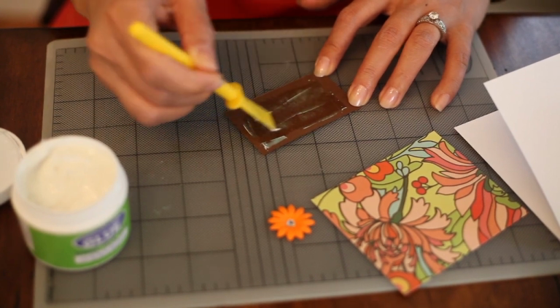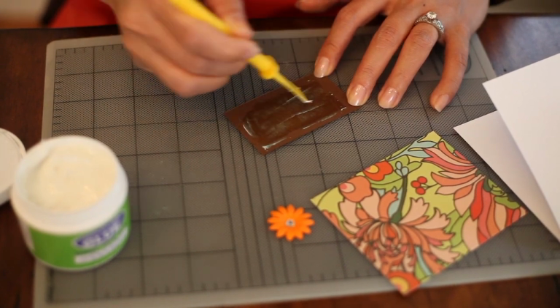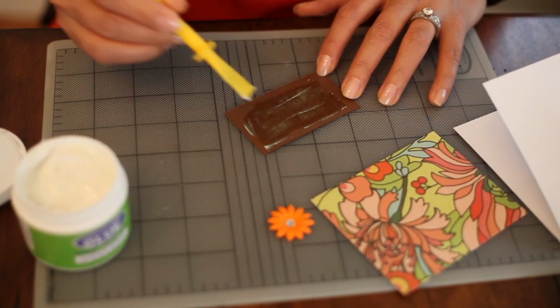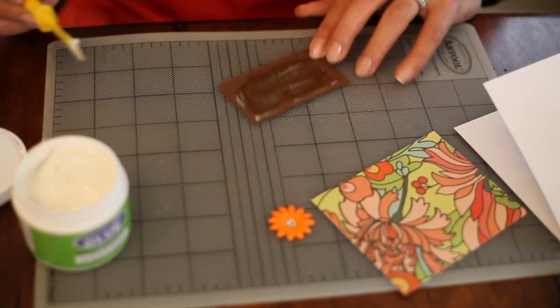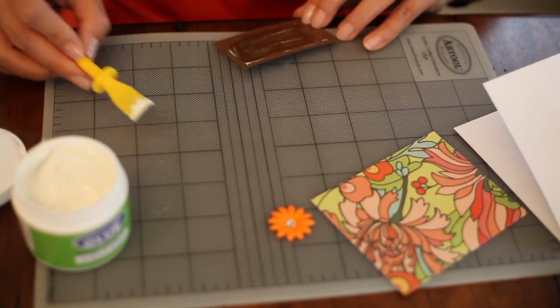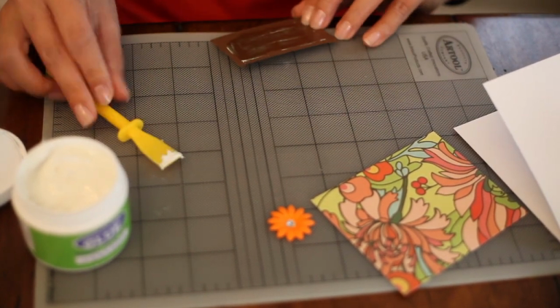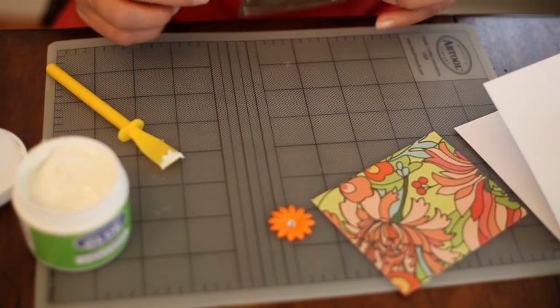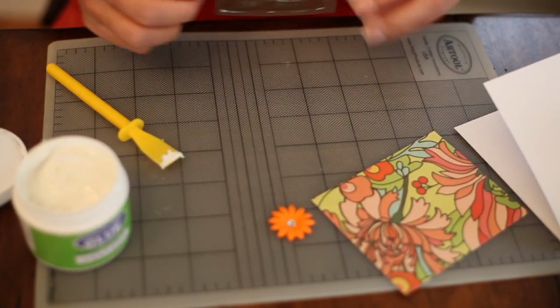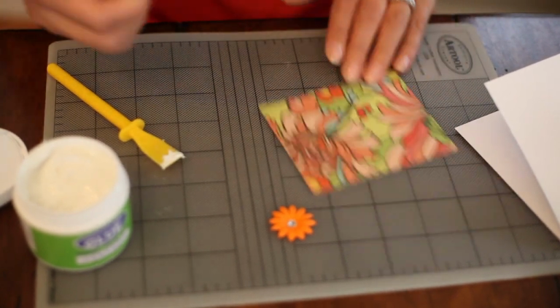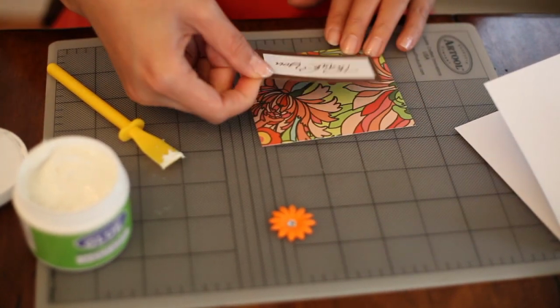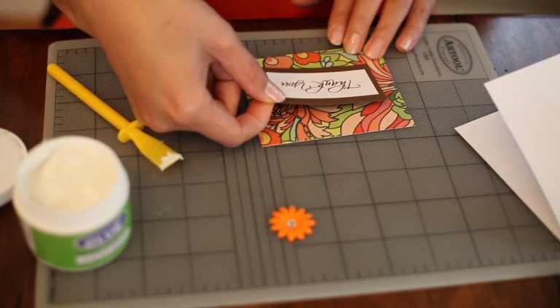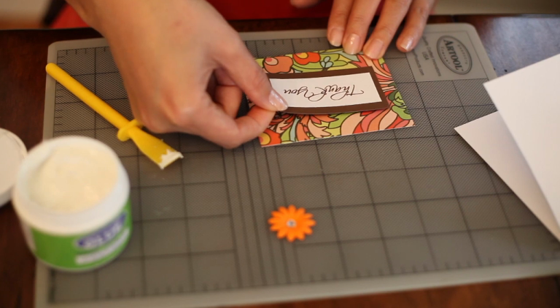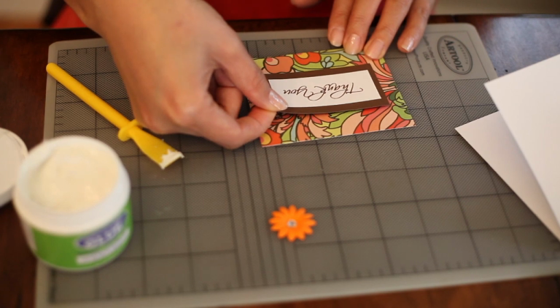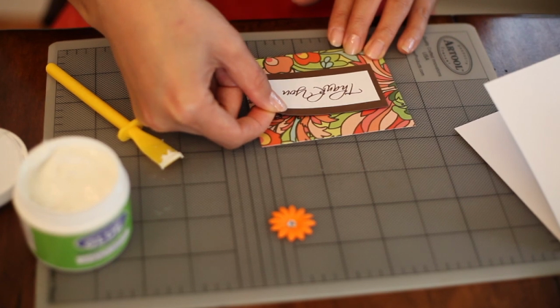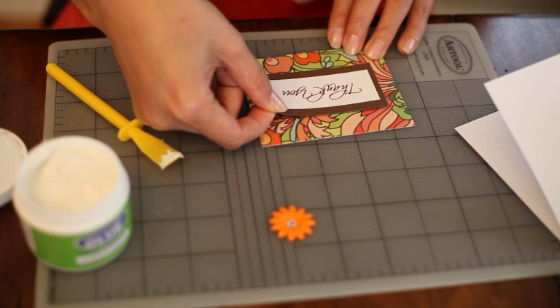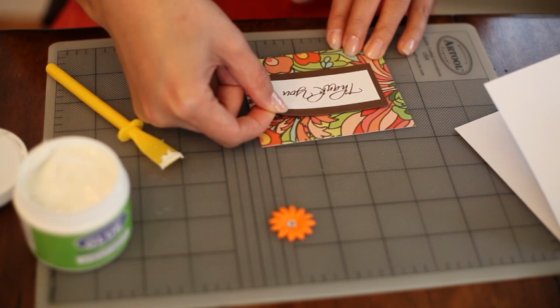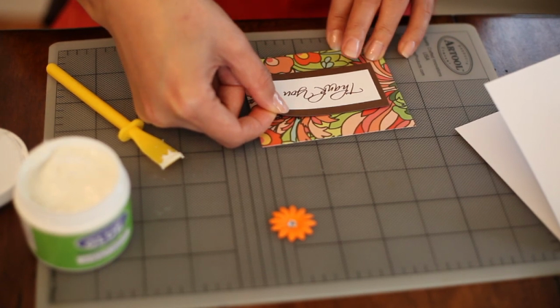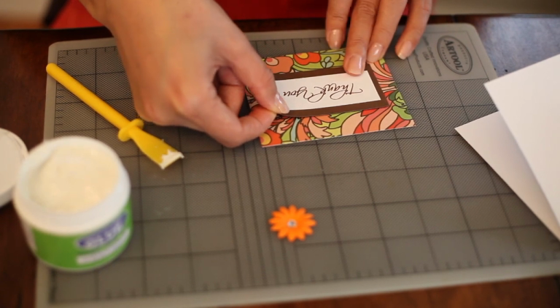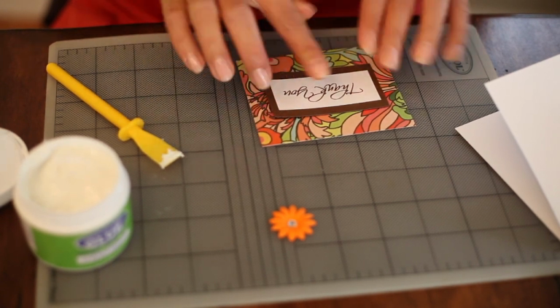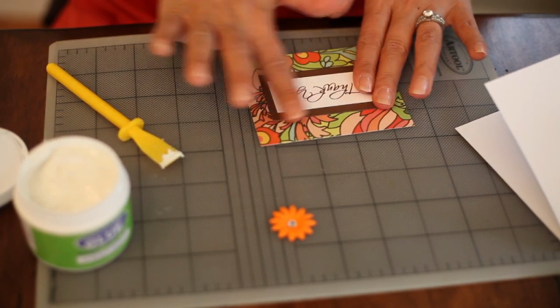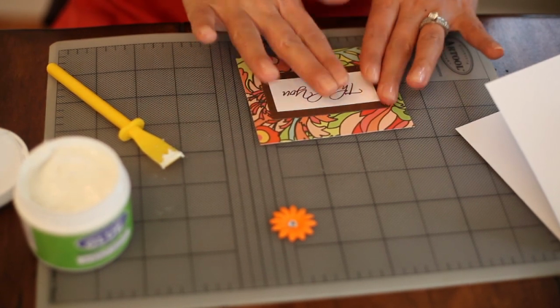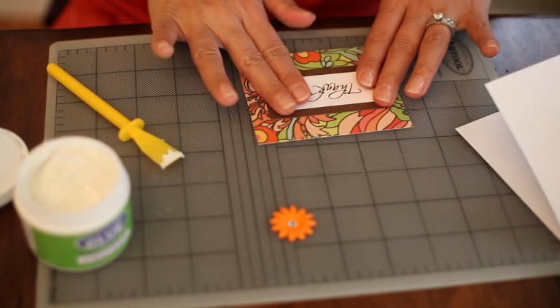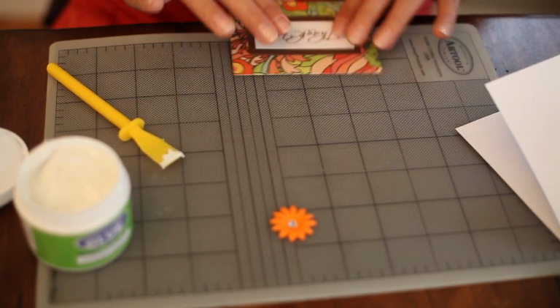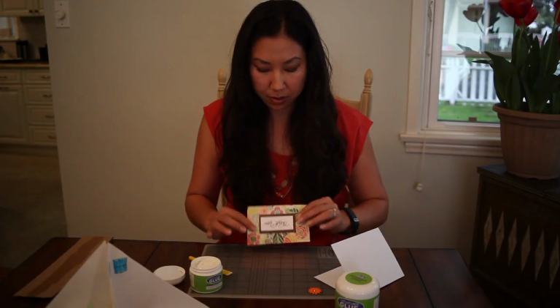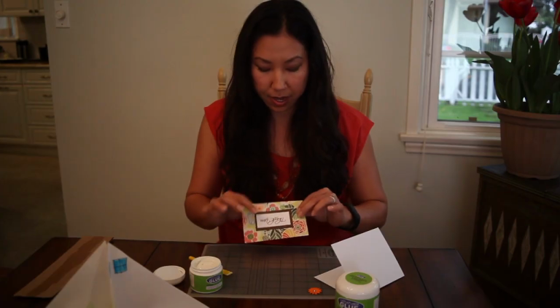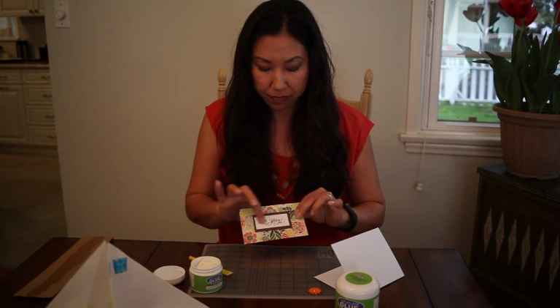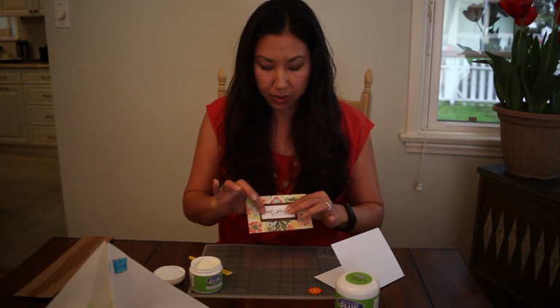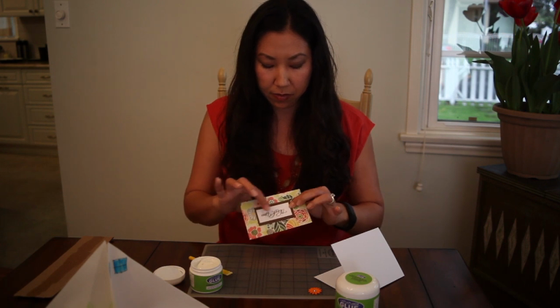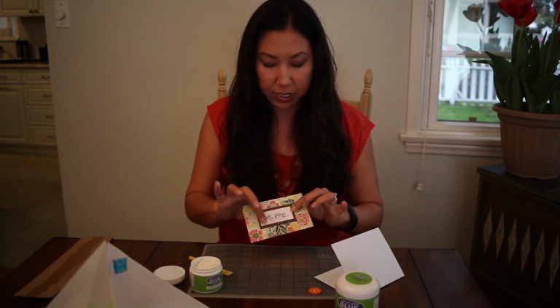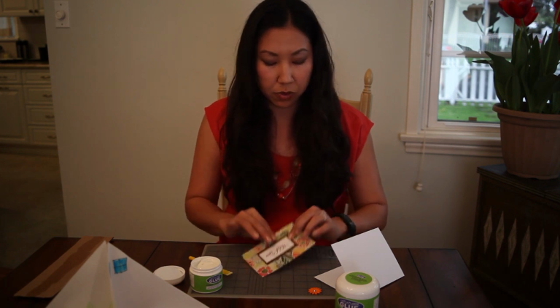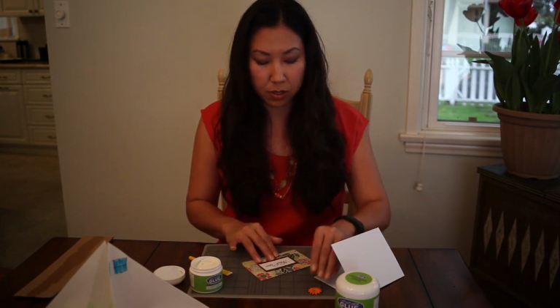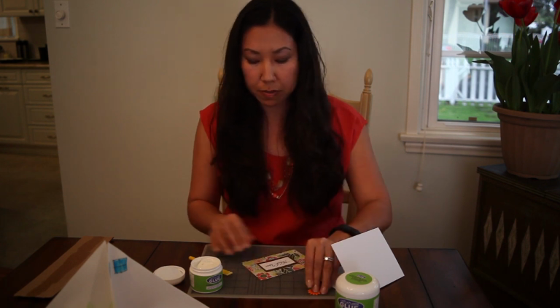So, thin layer. And it's completely wrinkle-free and it dries right away. See that? Very smooth, no bumps.